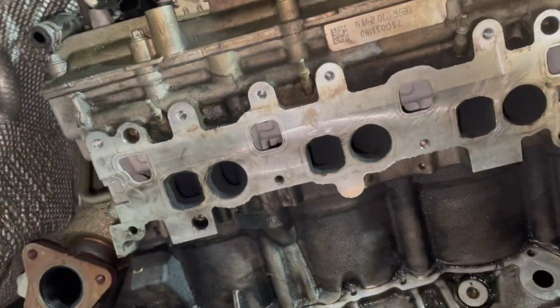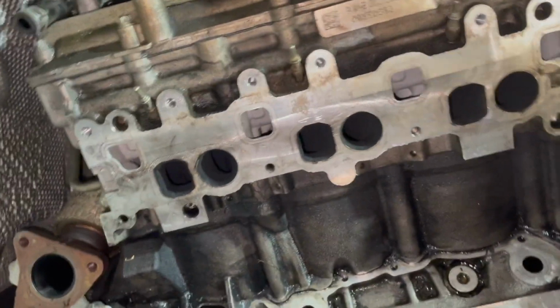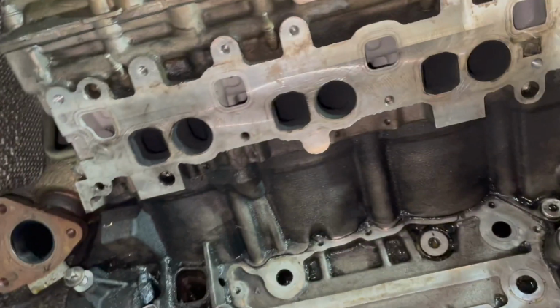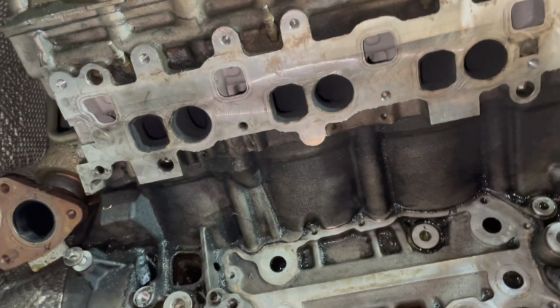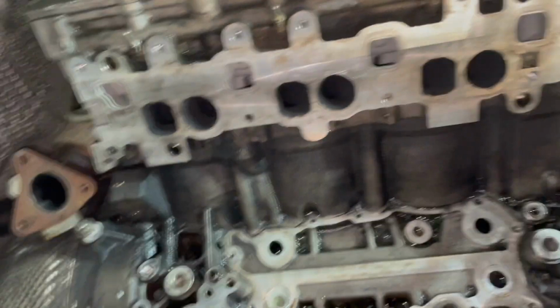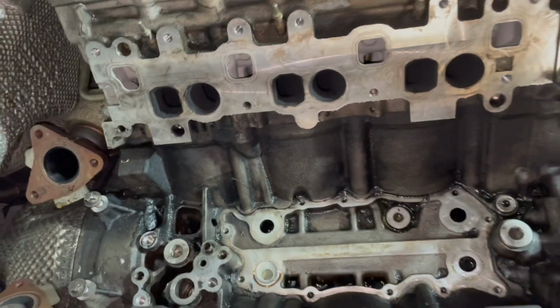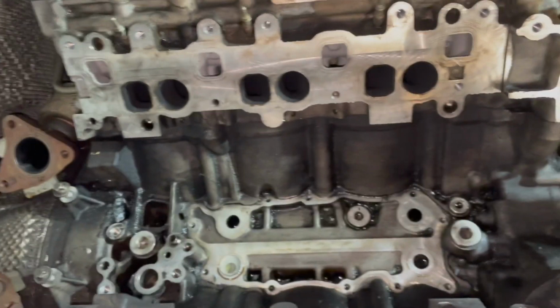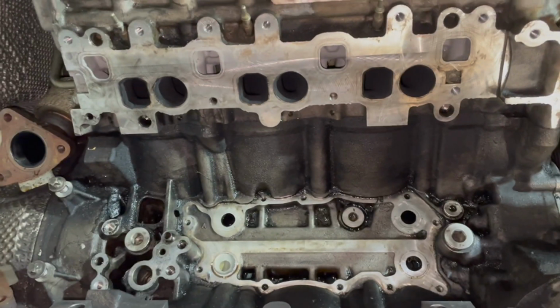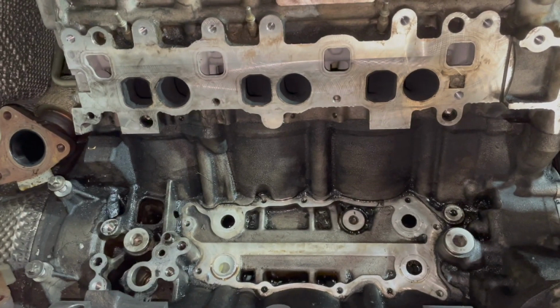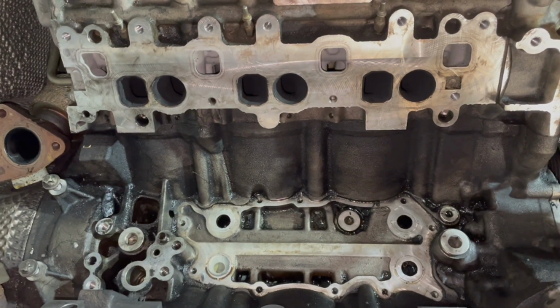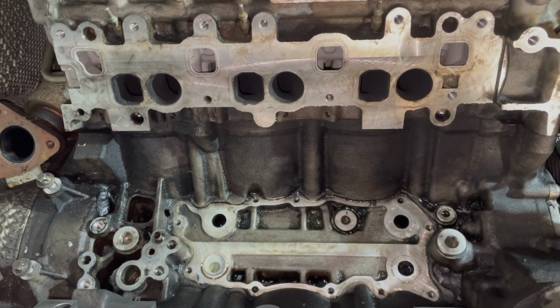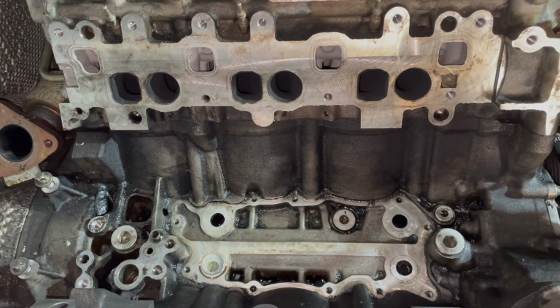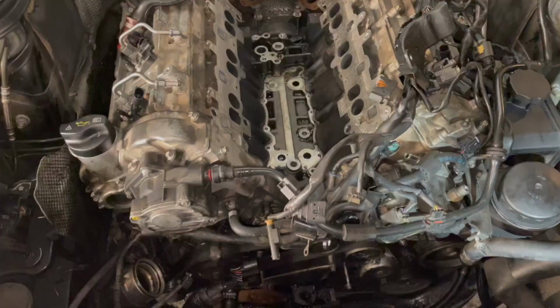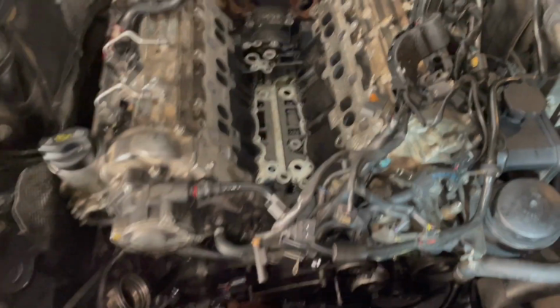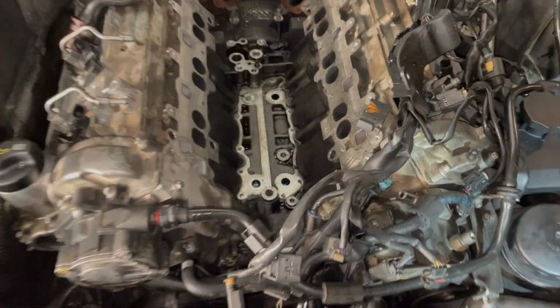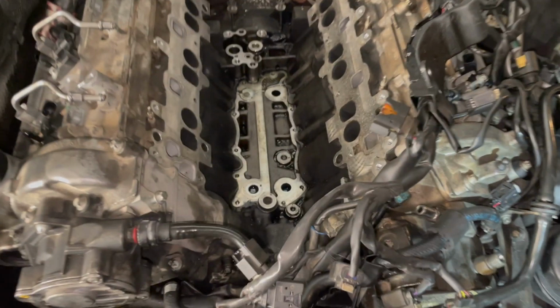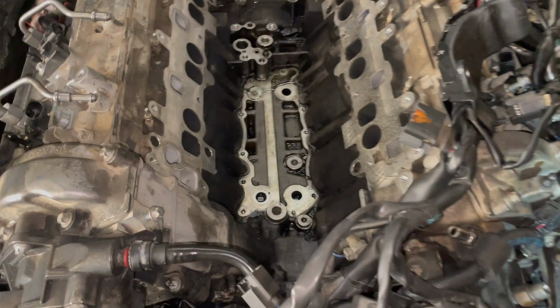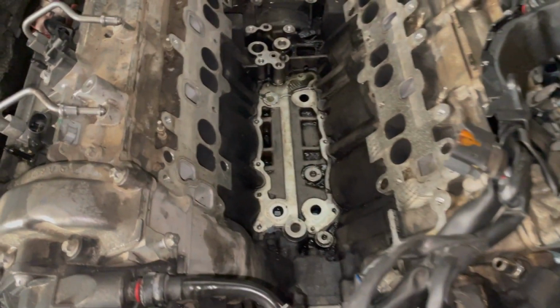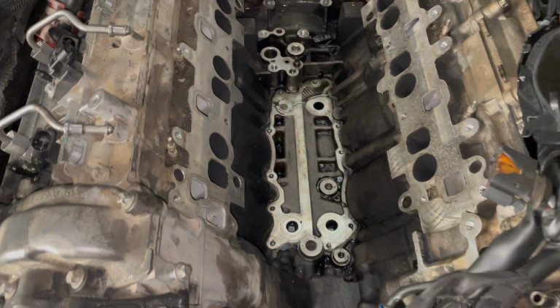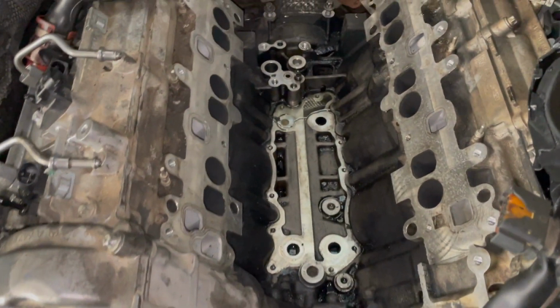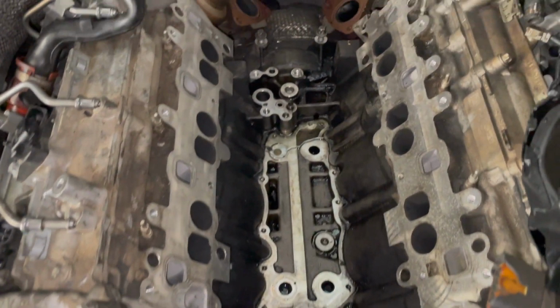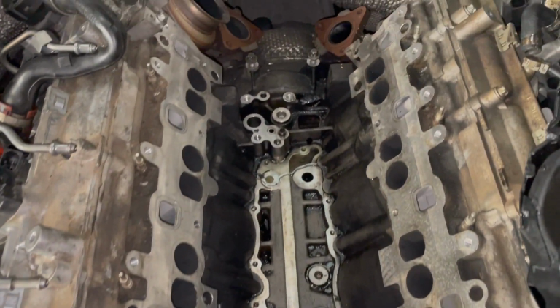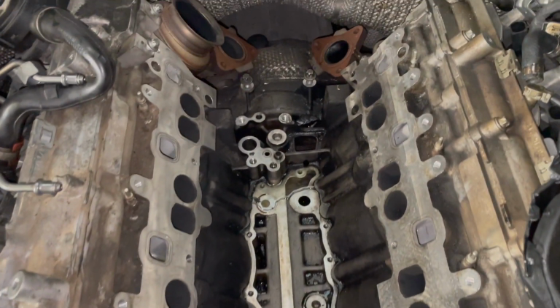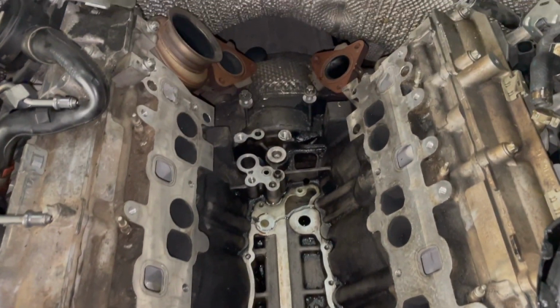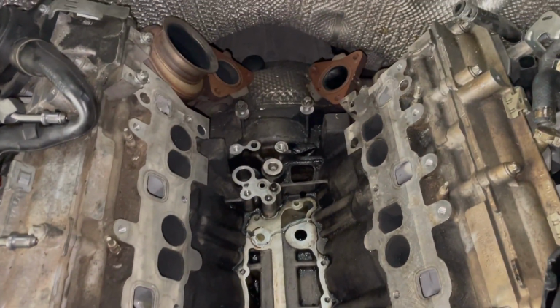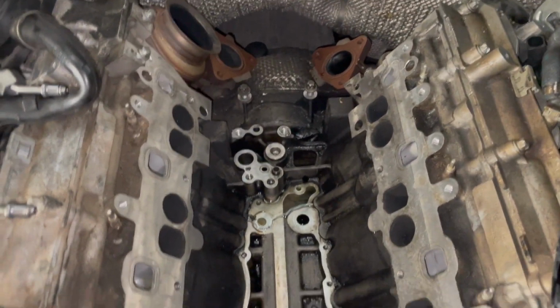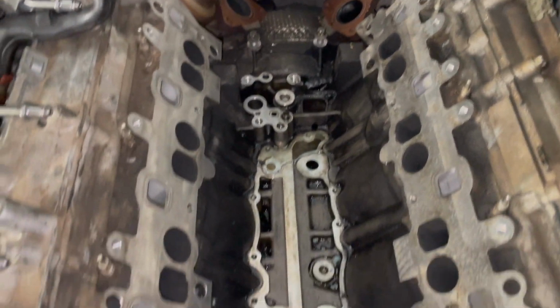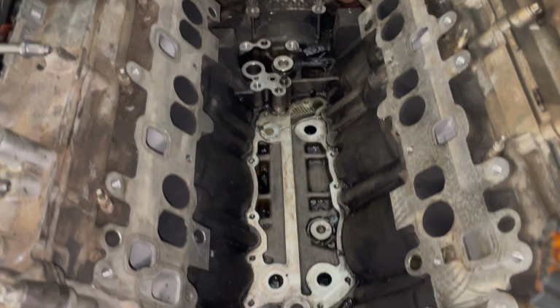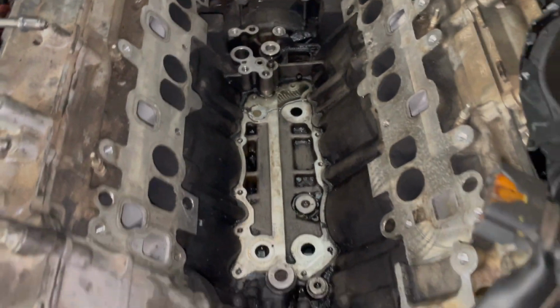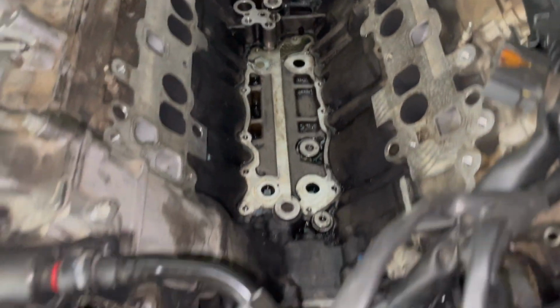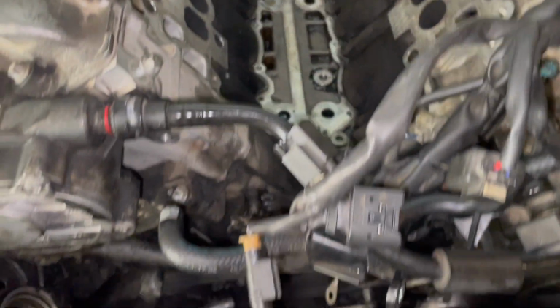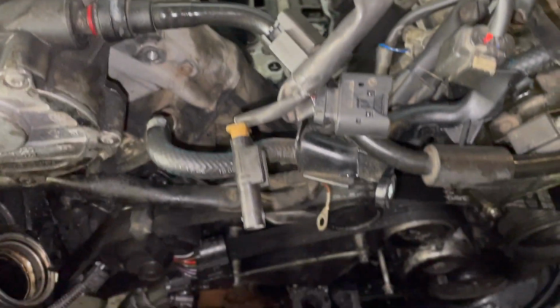Things are already starting to look a little bit better. It's partially cleaned up now, and I'm still going to clean a little more.